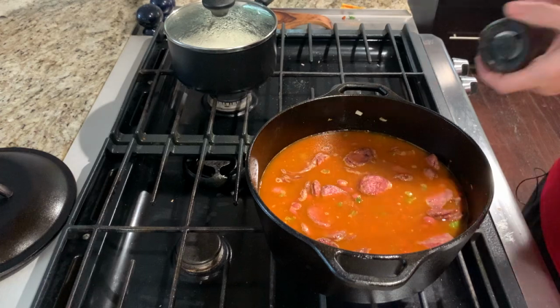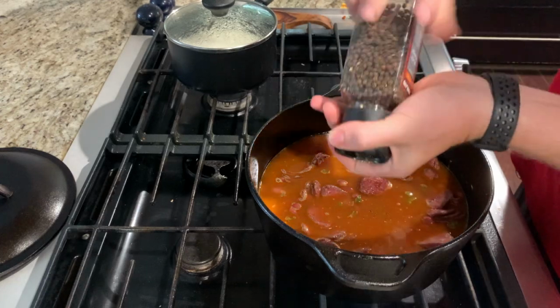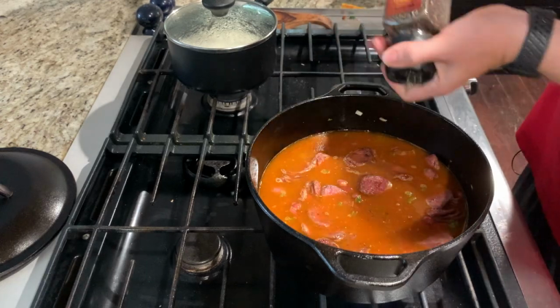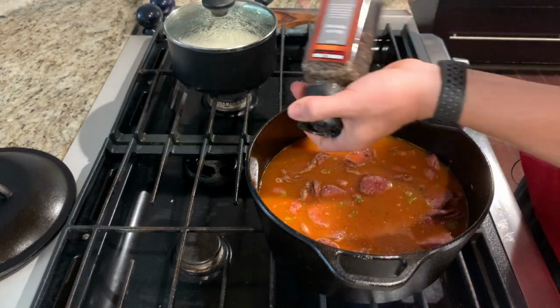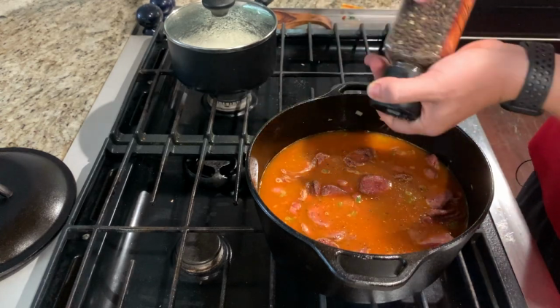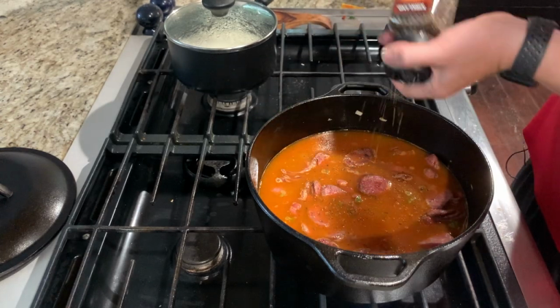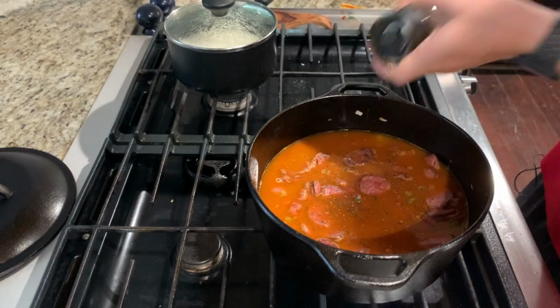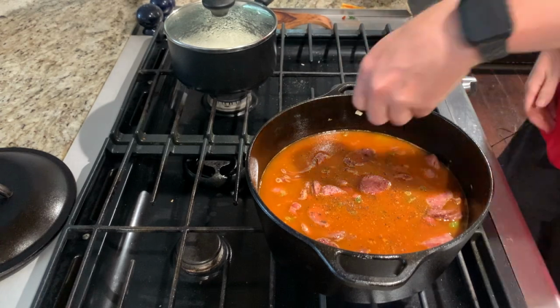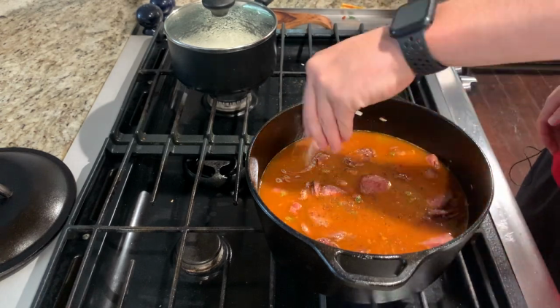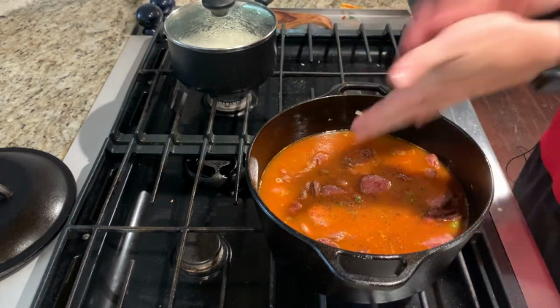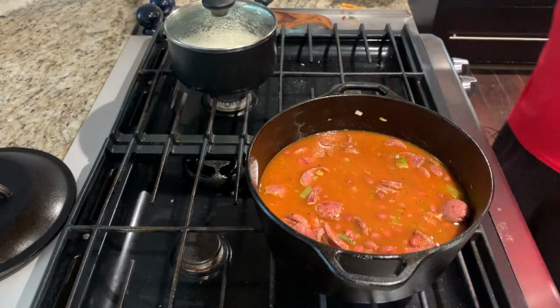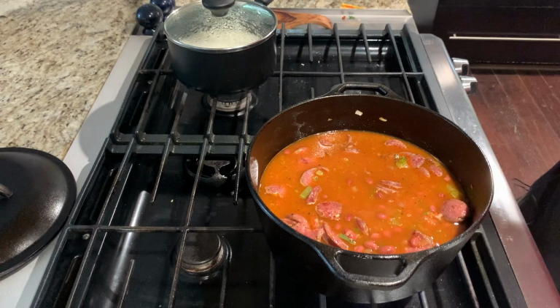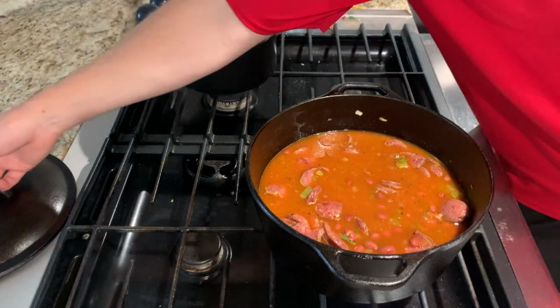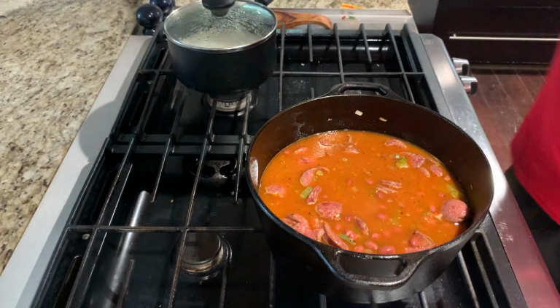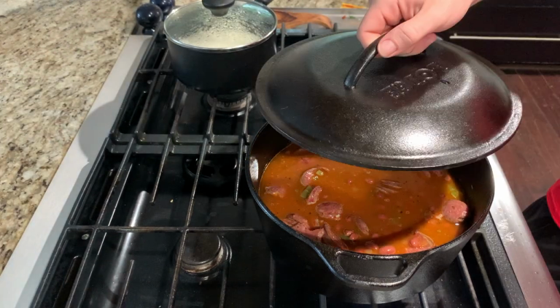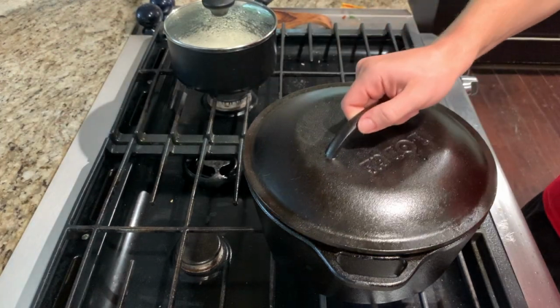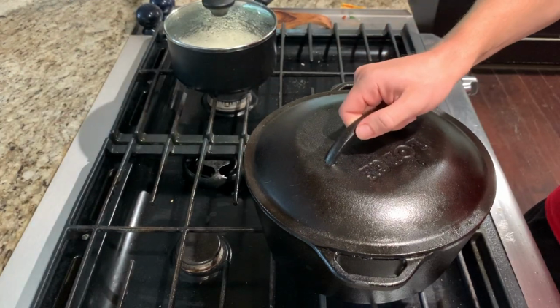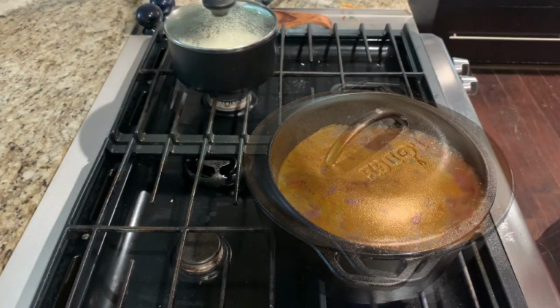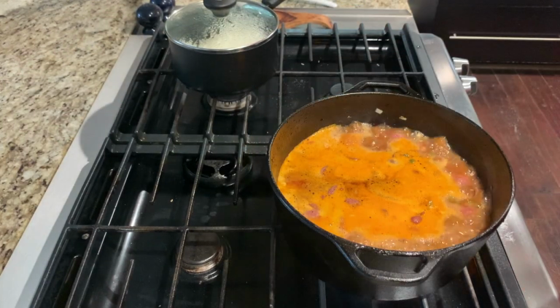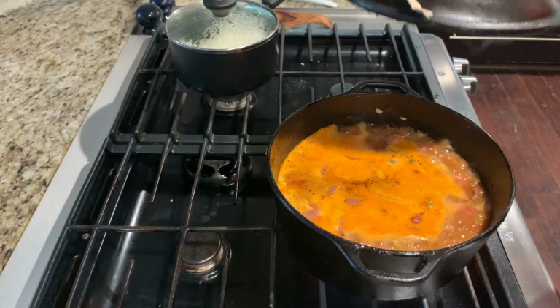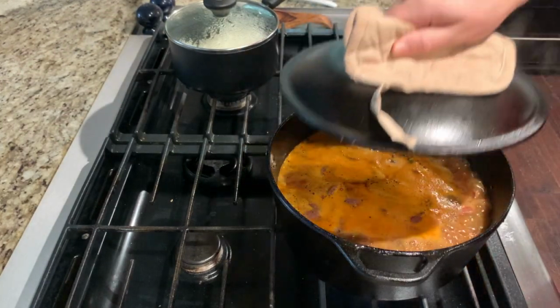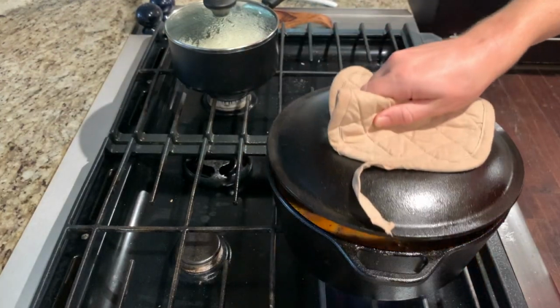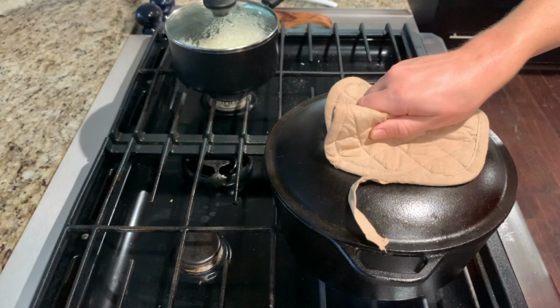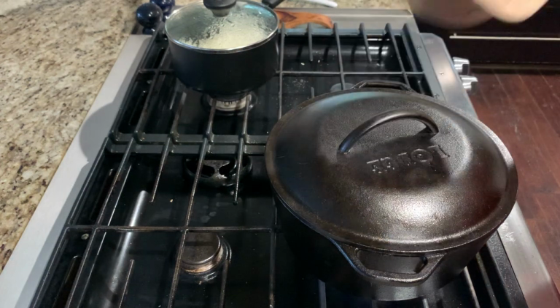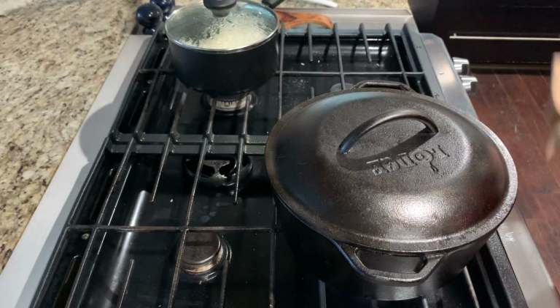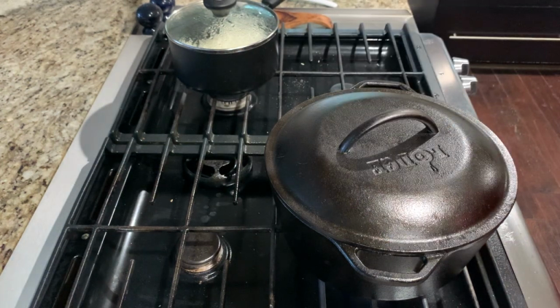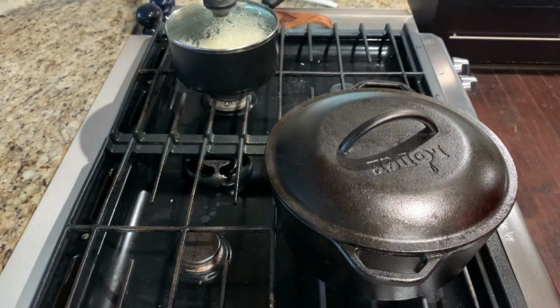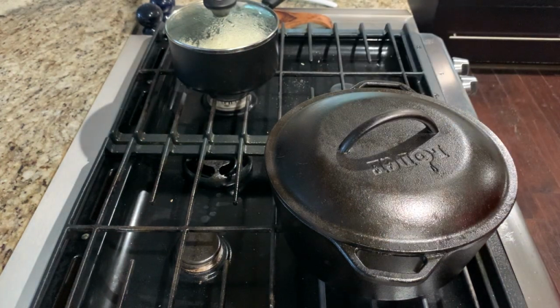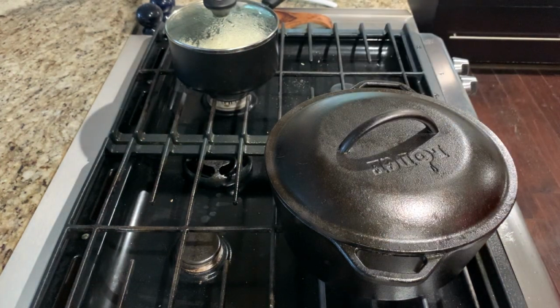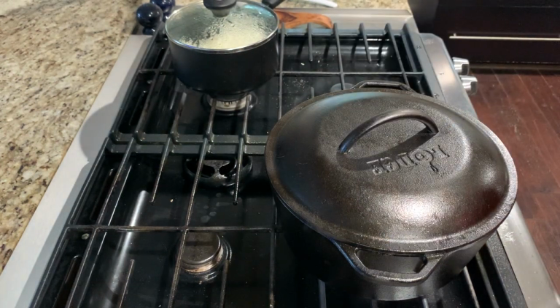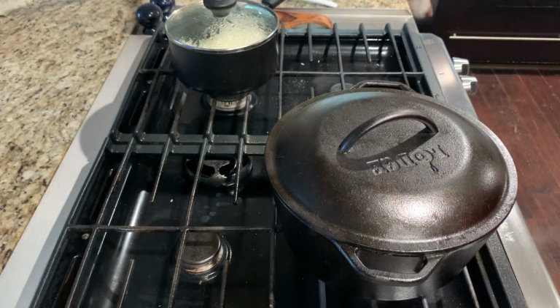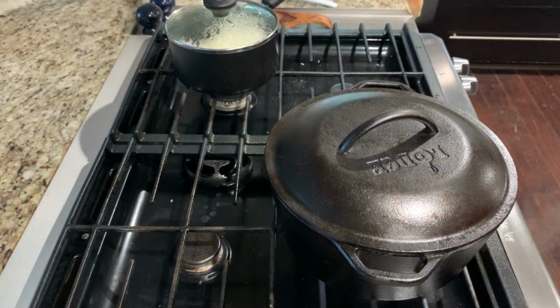While you're getting this up to a boil, go ahead and add a little bit of salt and pepper to taste. Bring this to a boil — you can cover it now if you want. Once it's boiling, reduce to a simmer, keep covered, and cook for about 15 minutes.